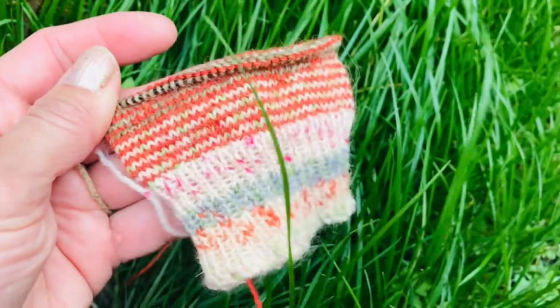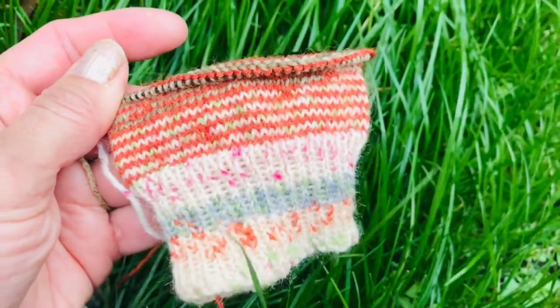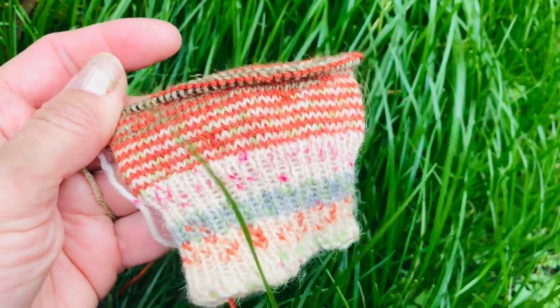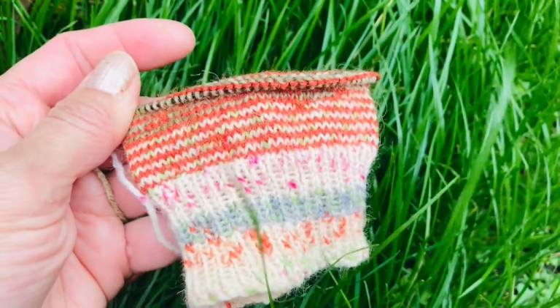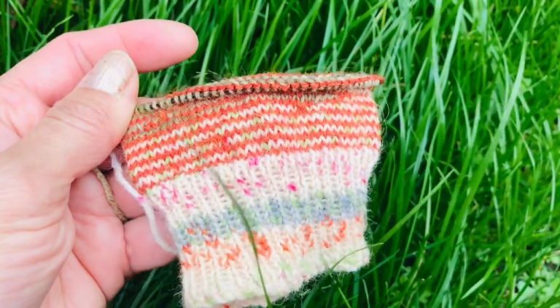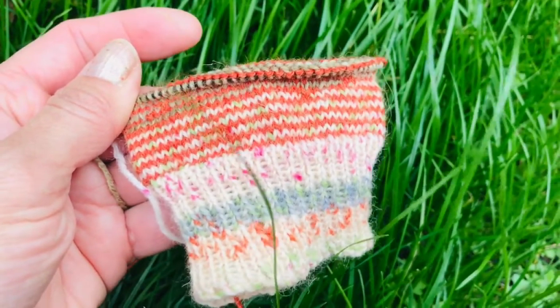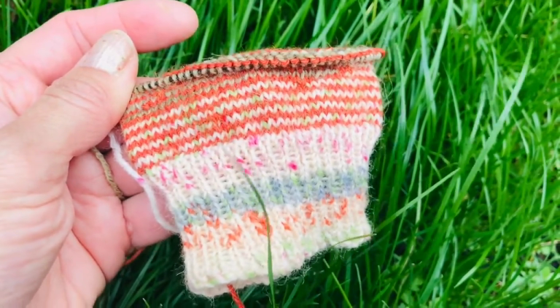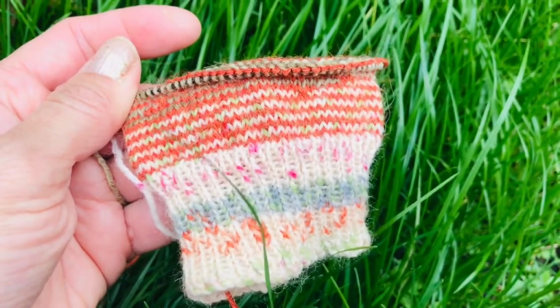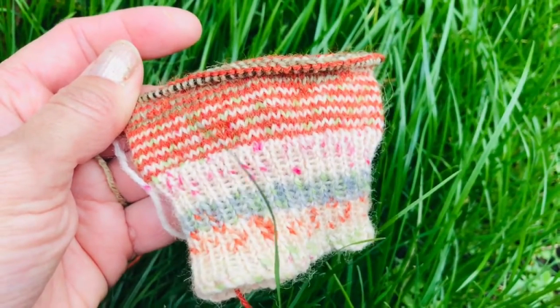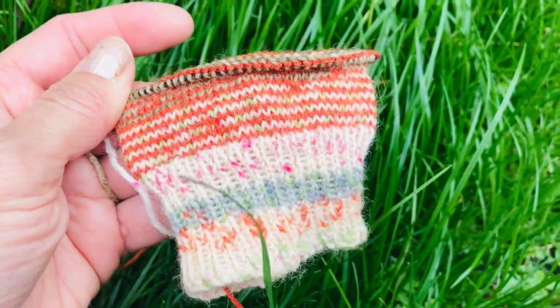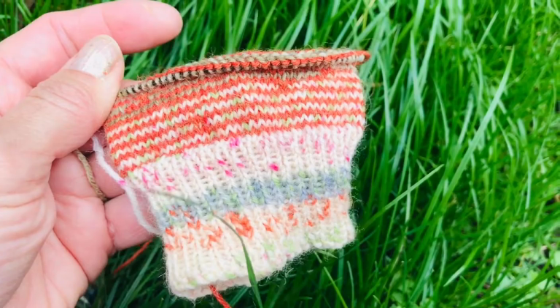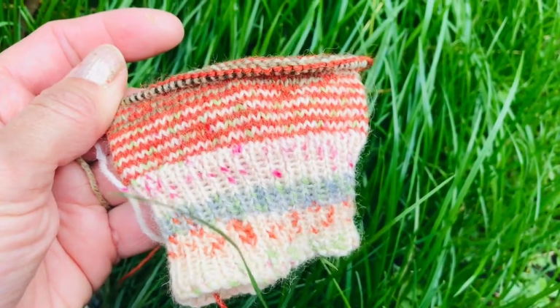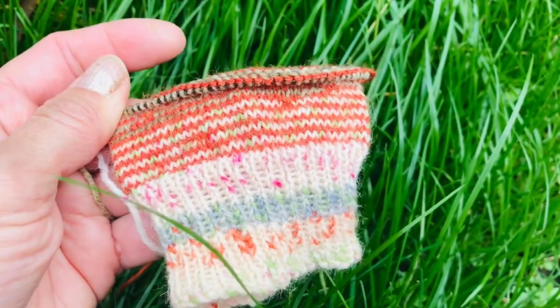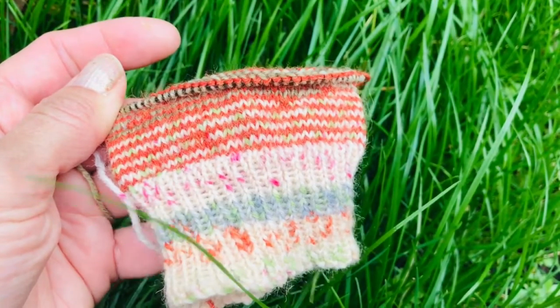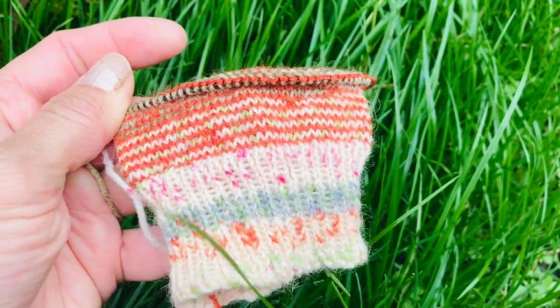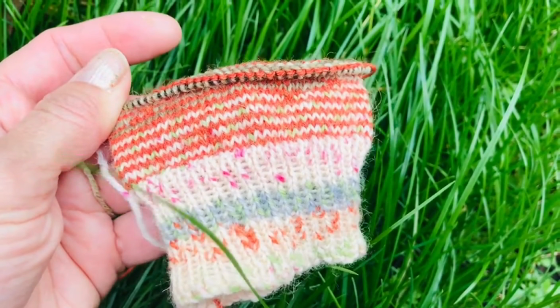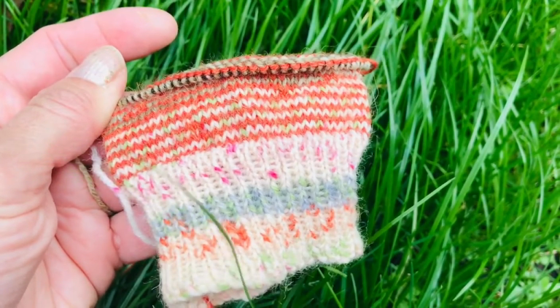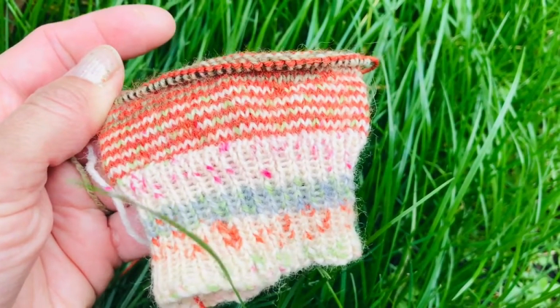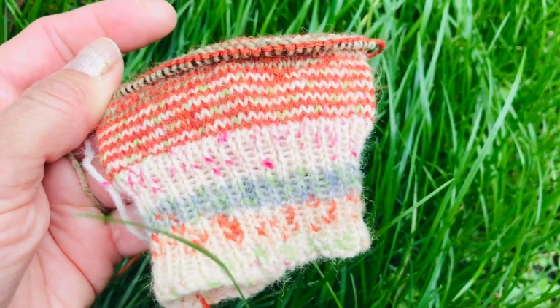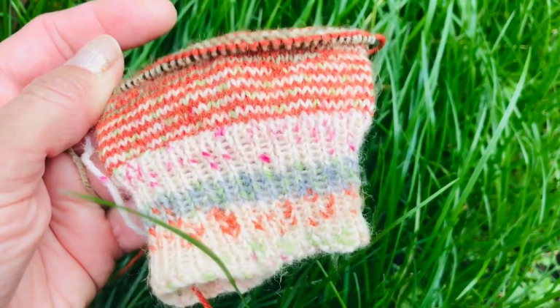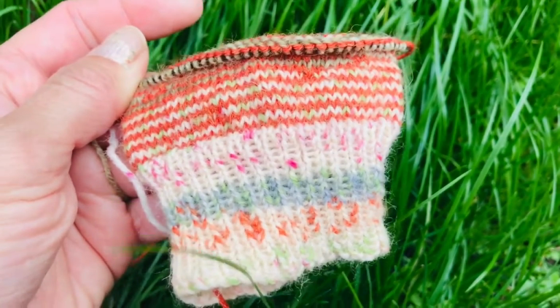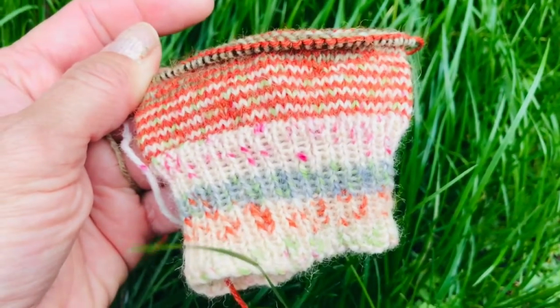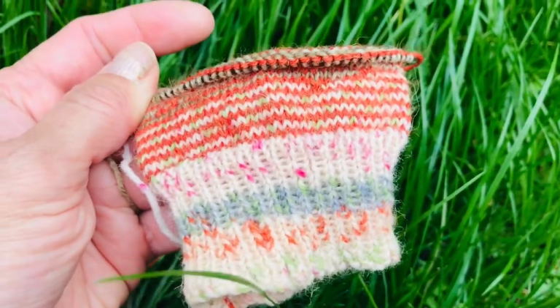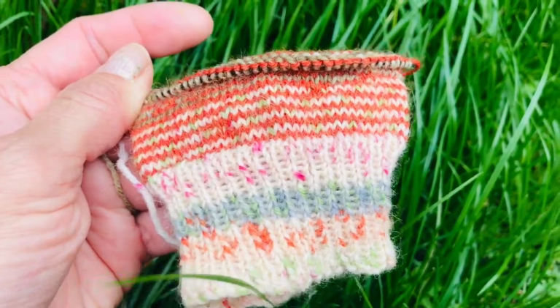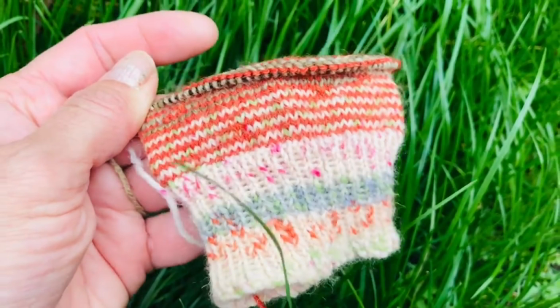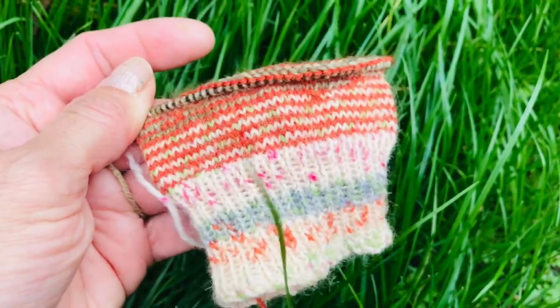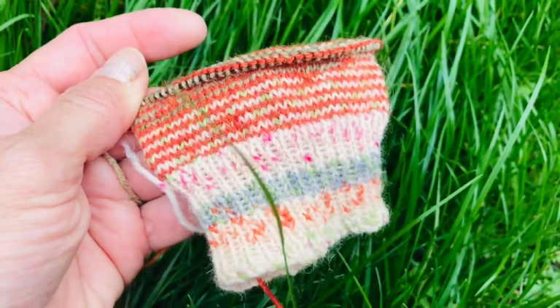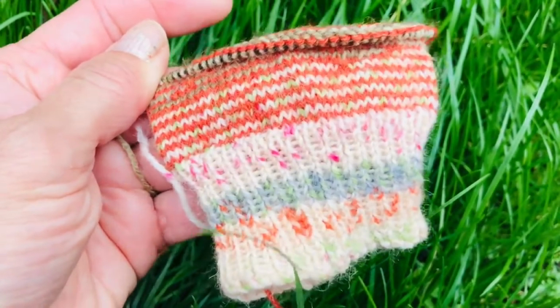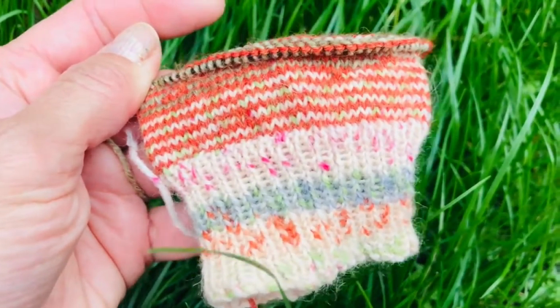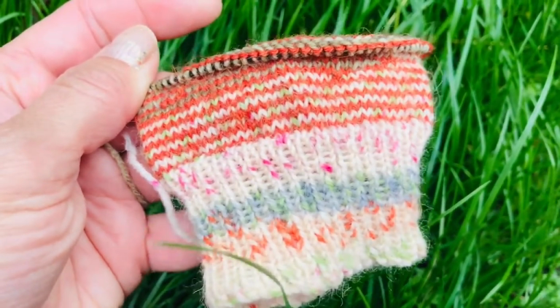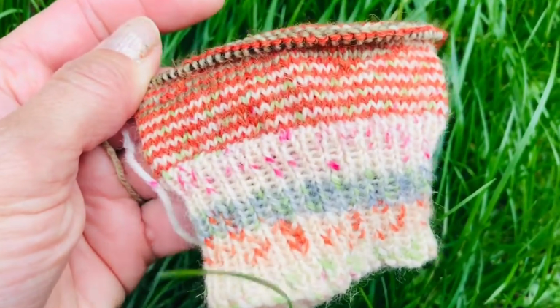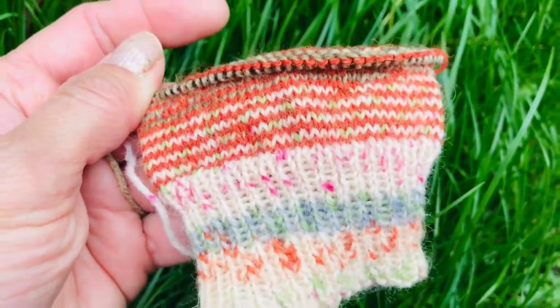Yeehee! Socktober day! Where are we? Is it three? Or is it four? I can't remember, I've already lost track. Anyway, it's Socktober — that's all that counts.